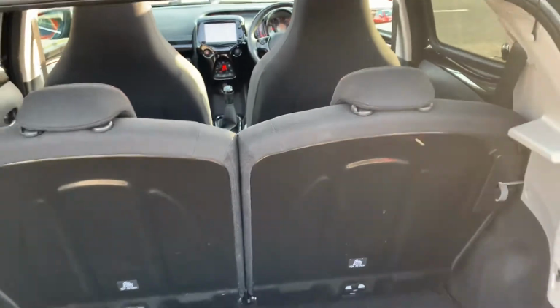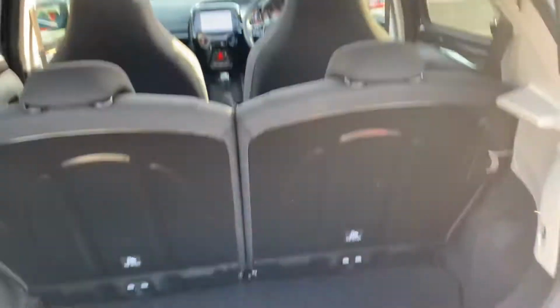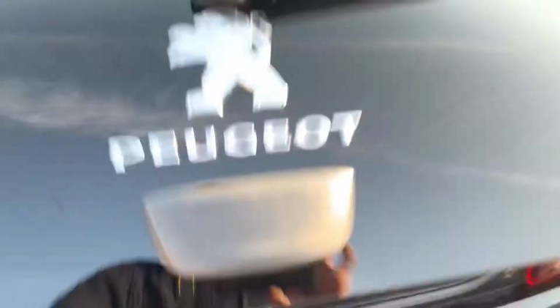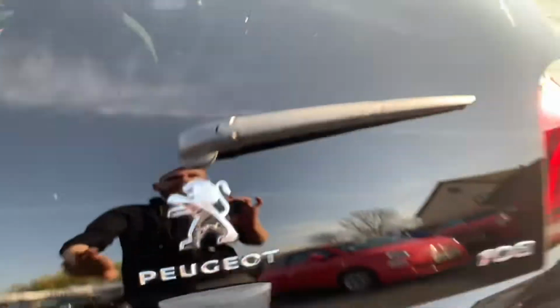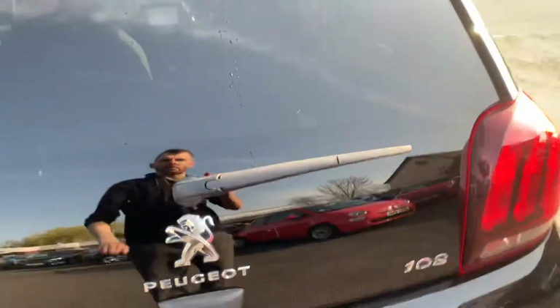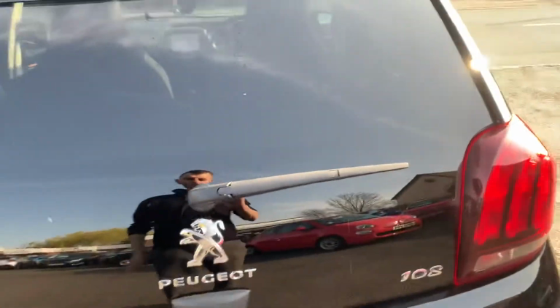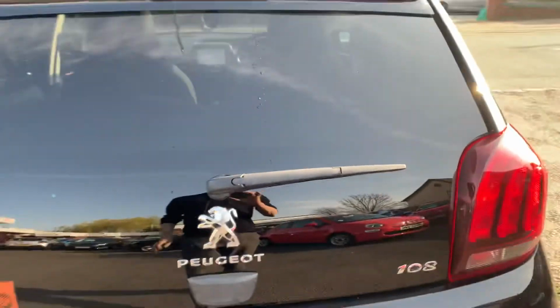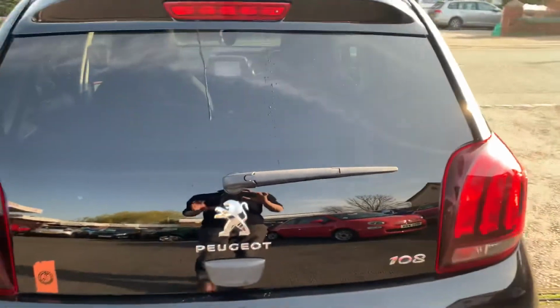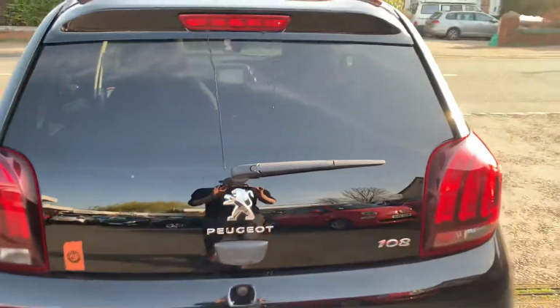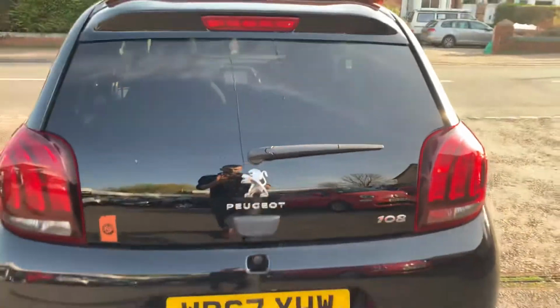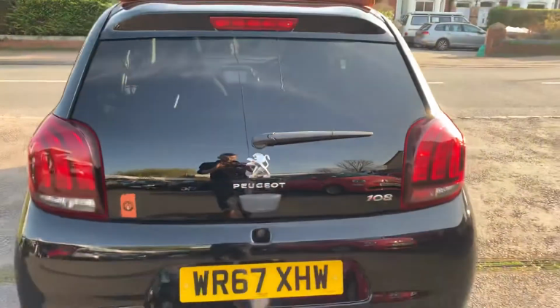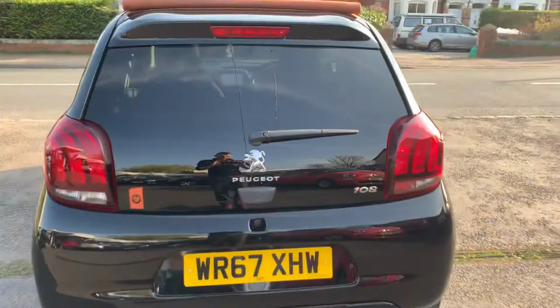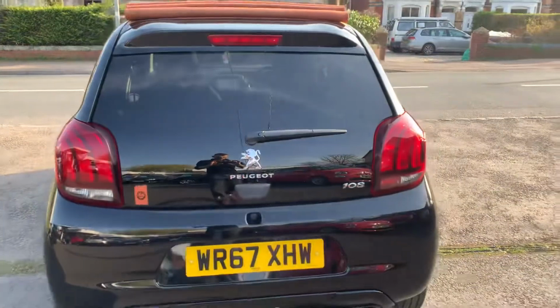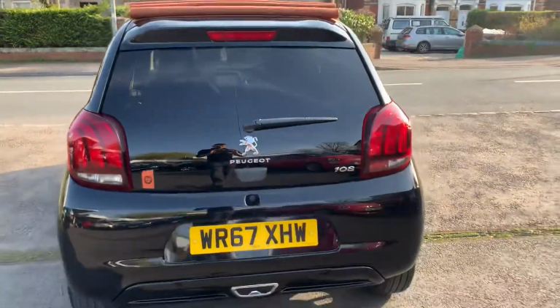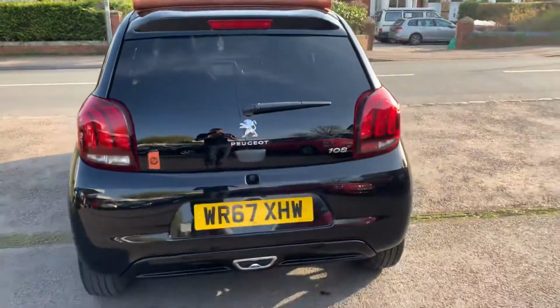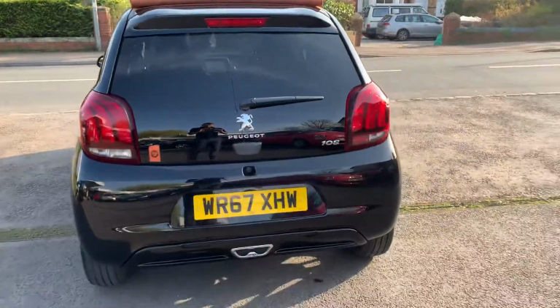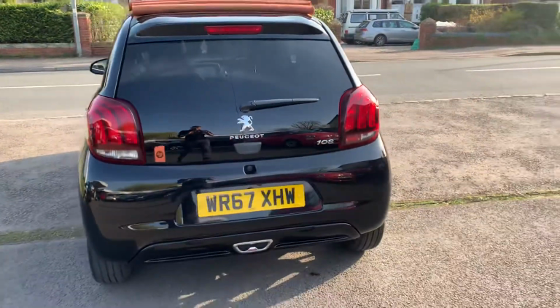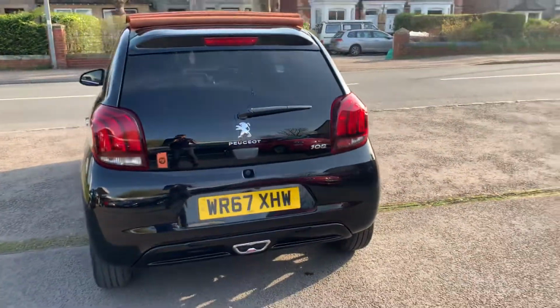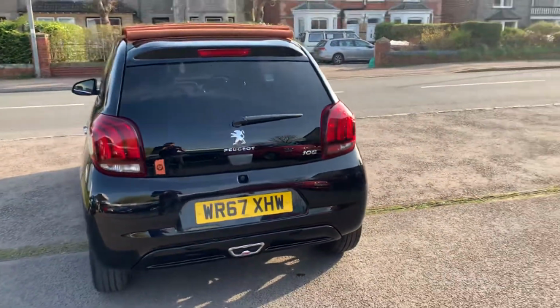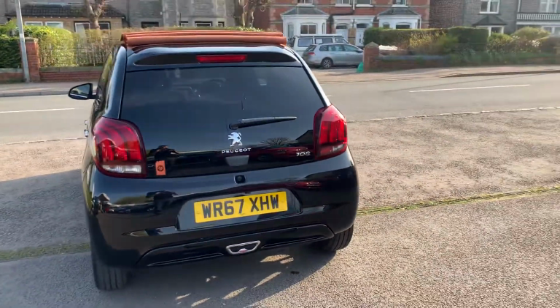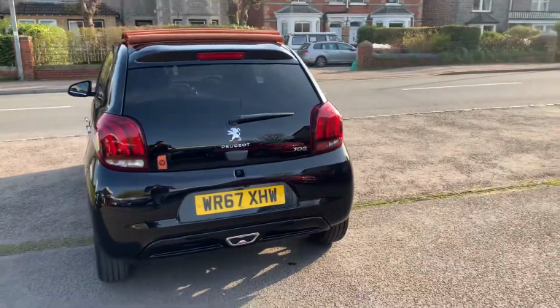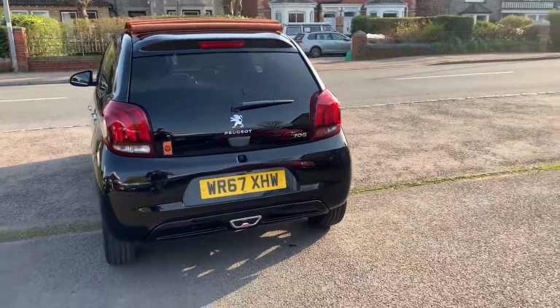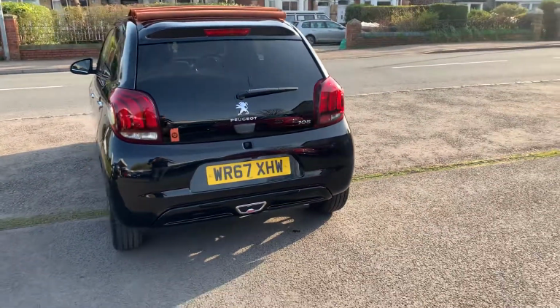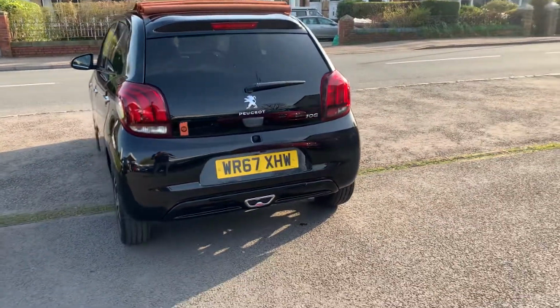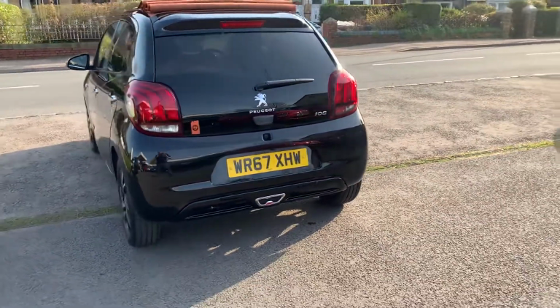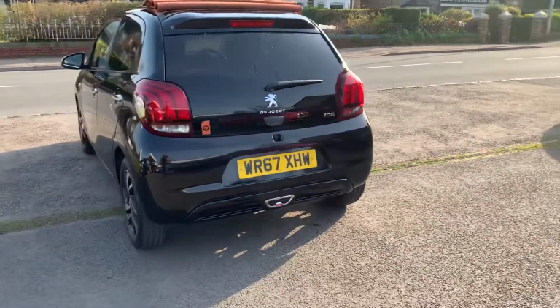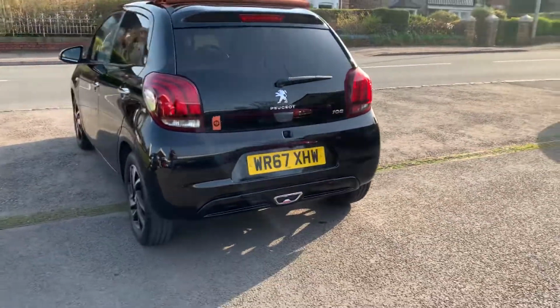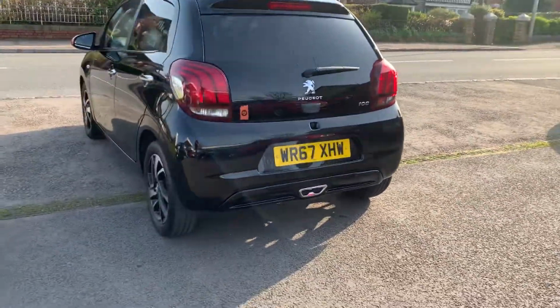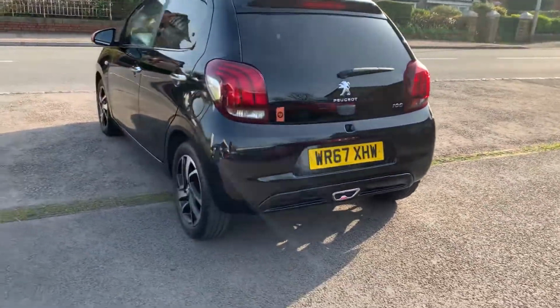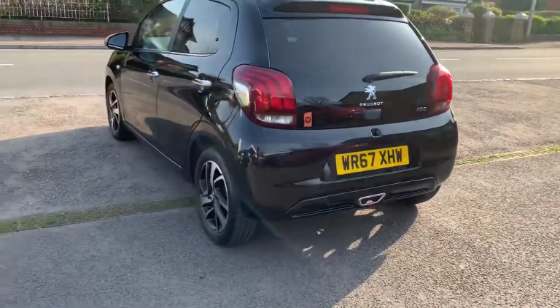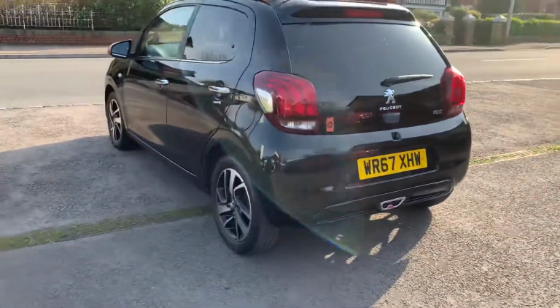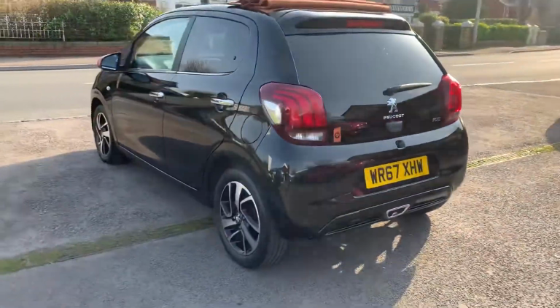very trendy little car, with only 23,000 miles on the clock,